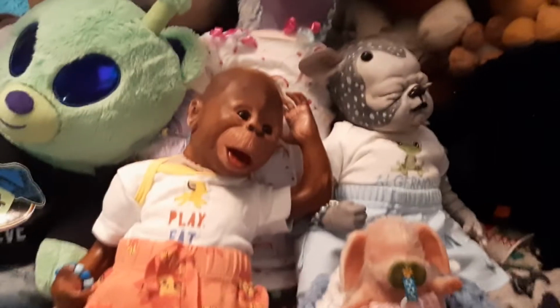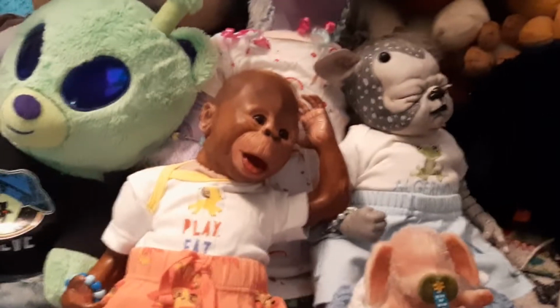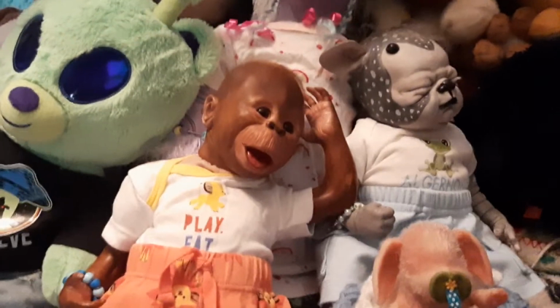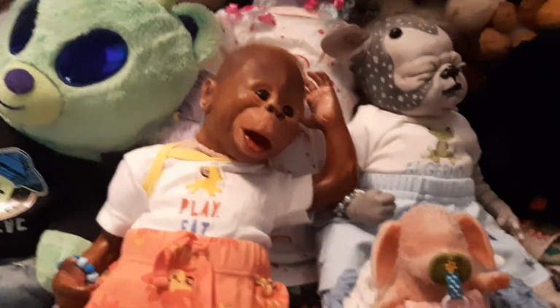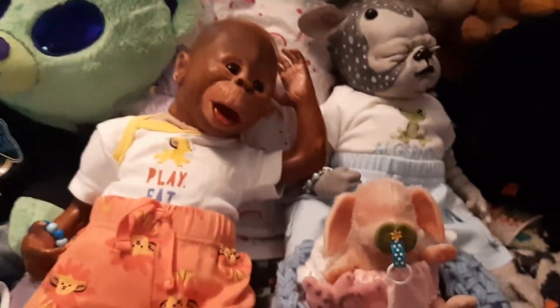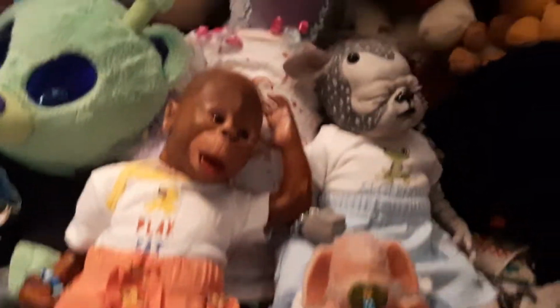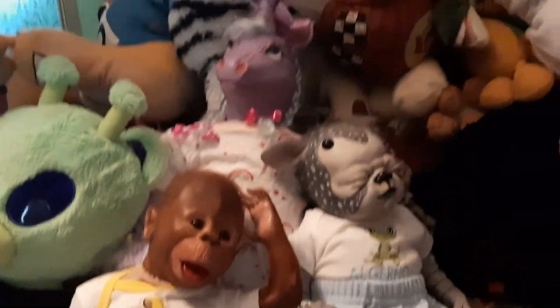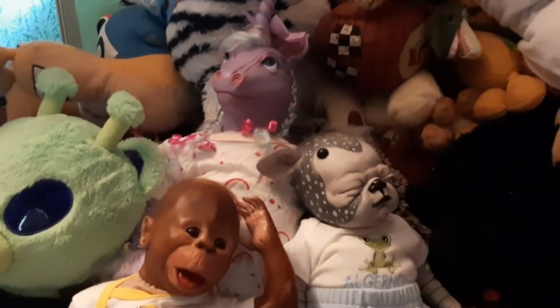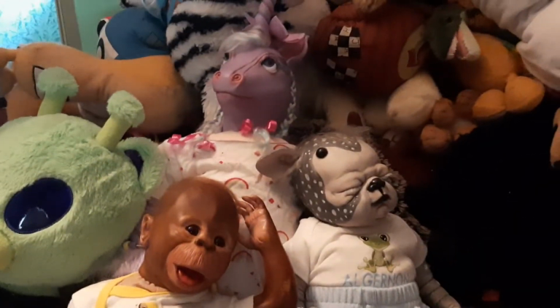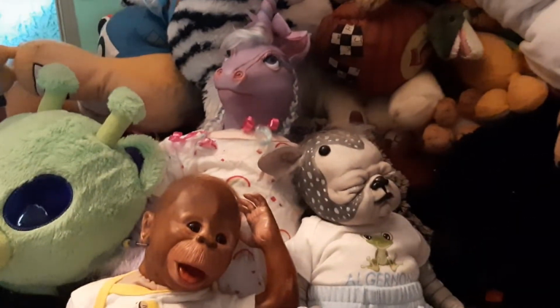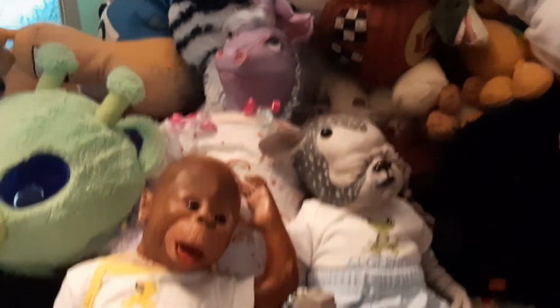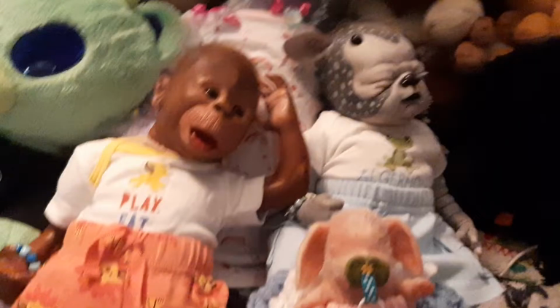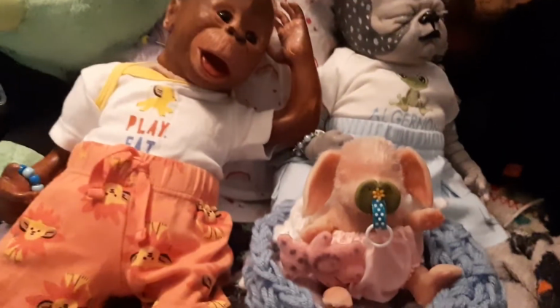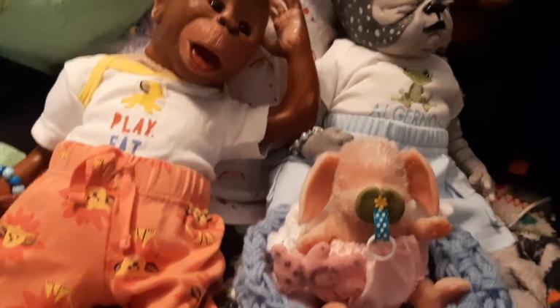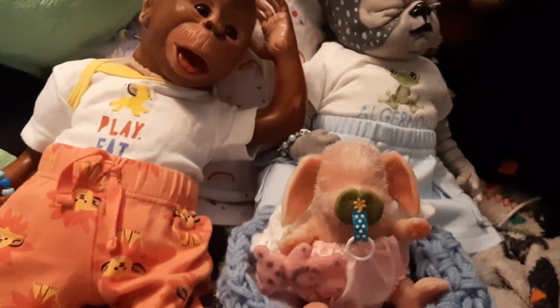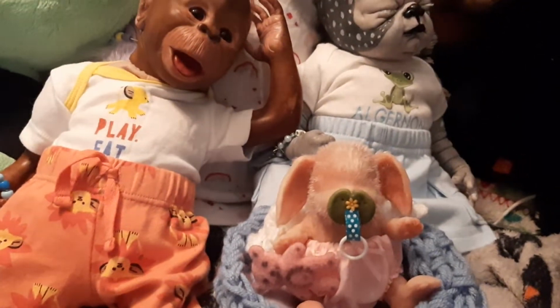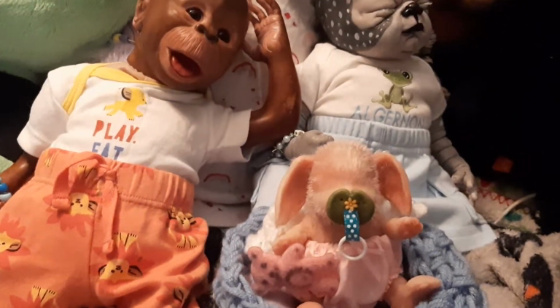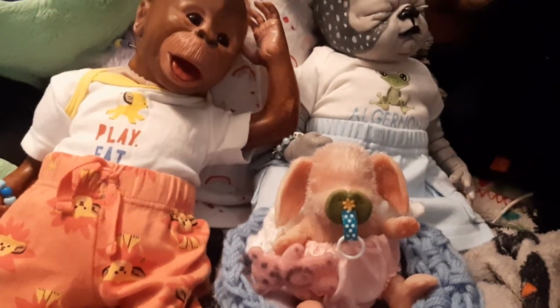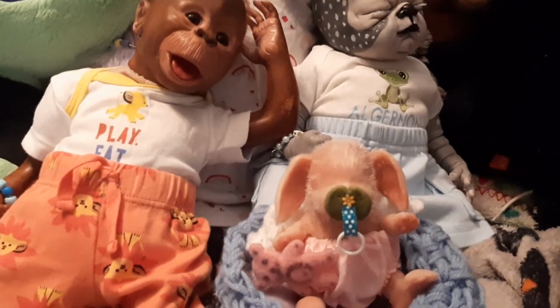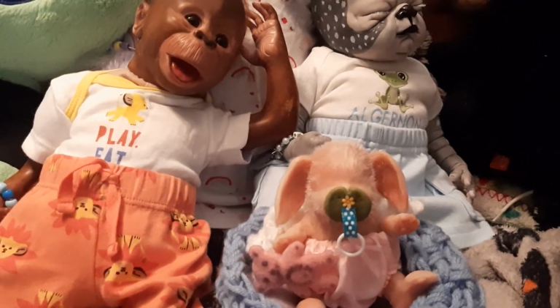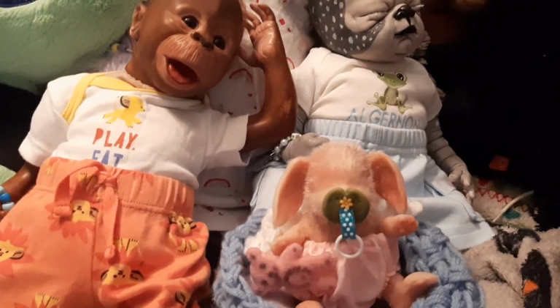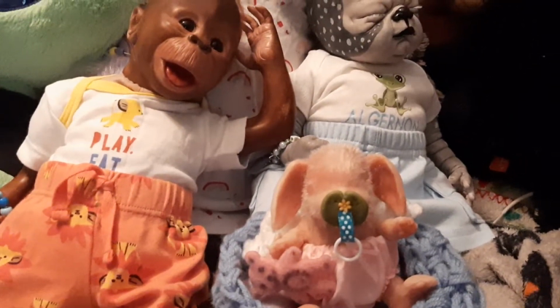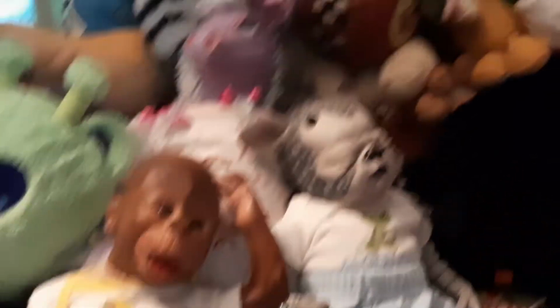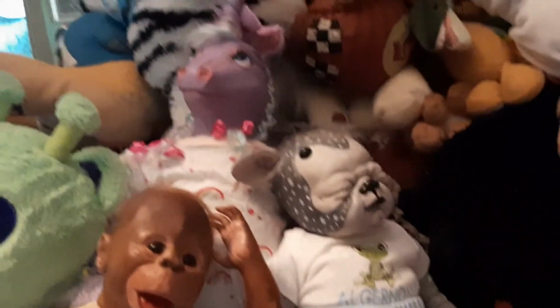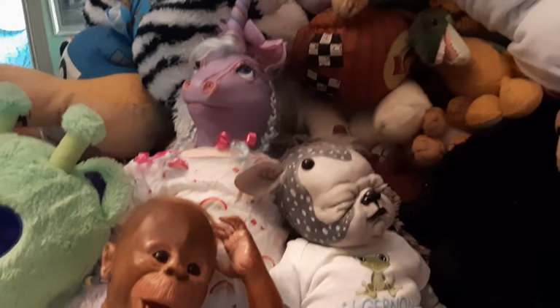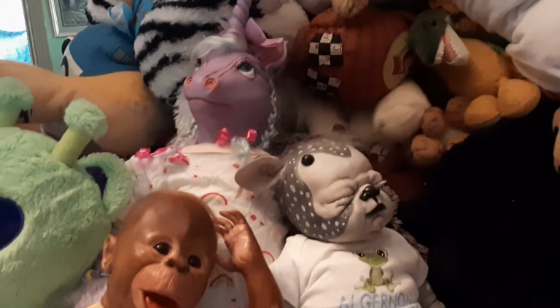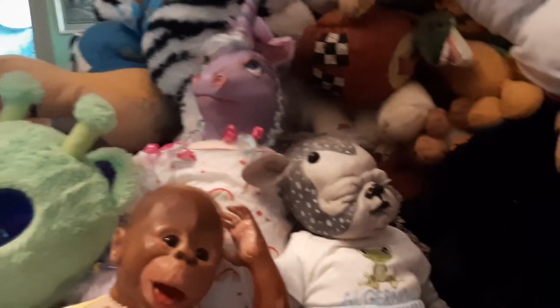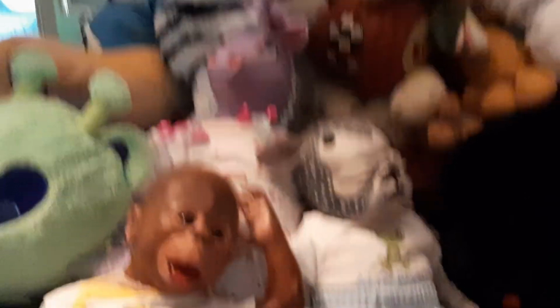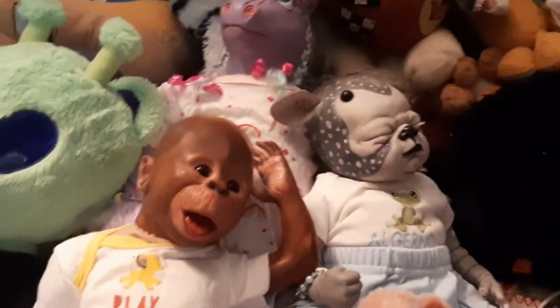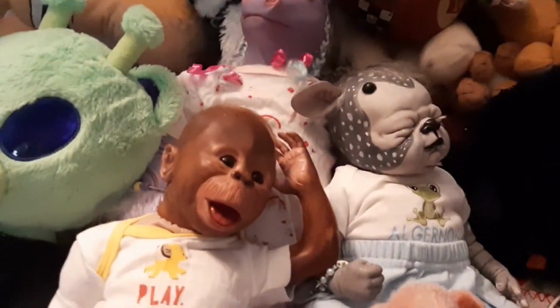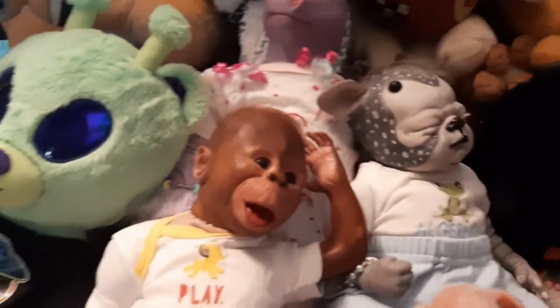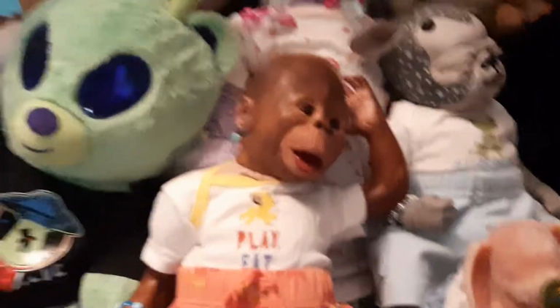Hey everyone! Happy hoppy Sunday! Thought we'd give everyone a quick hello. I hope you're all doing well. Just getting everyone ready for the day.